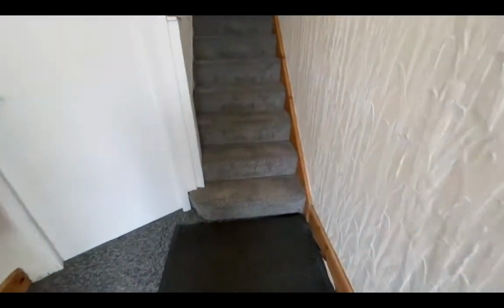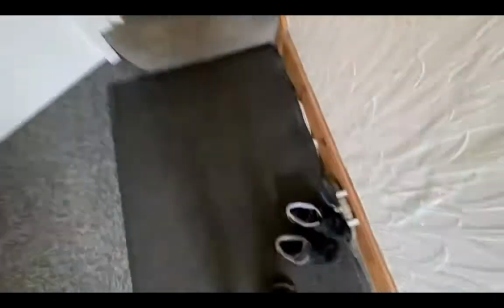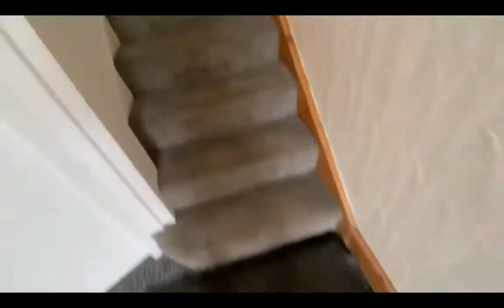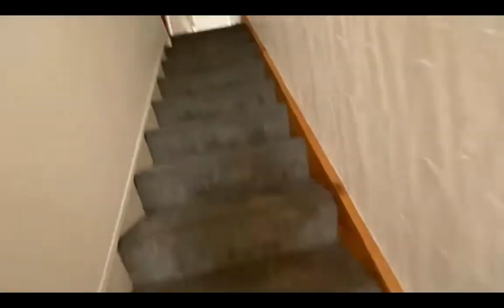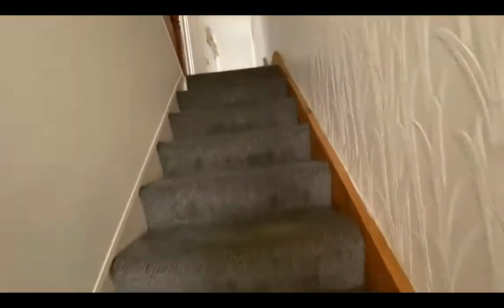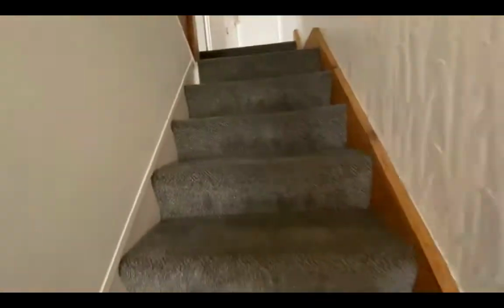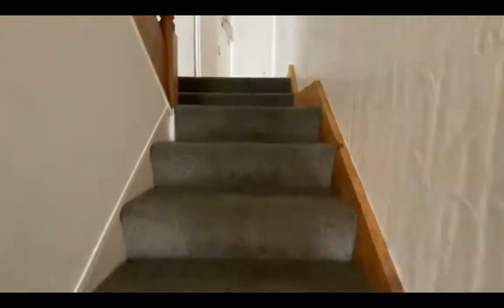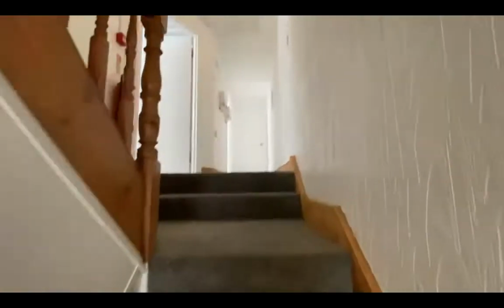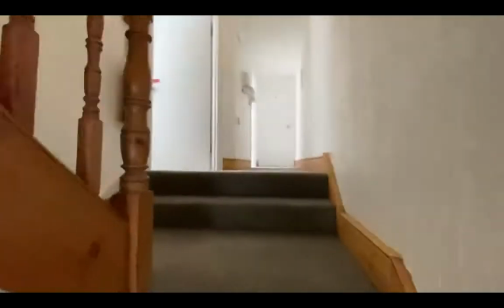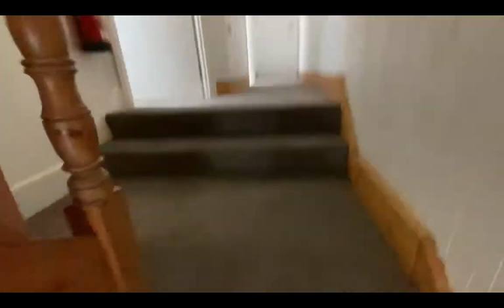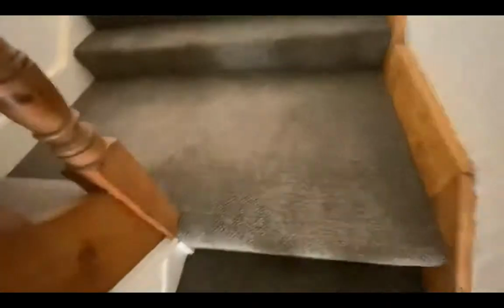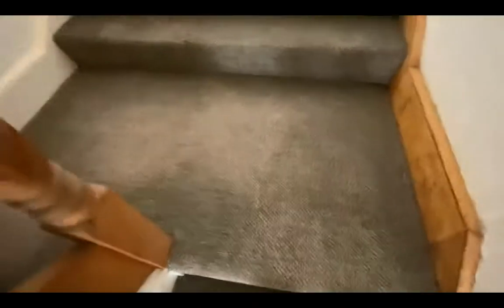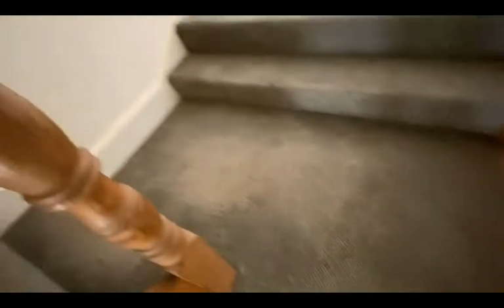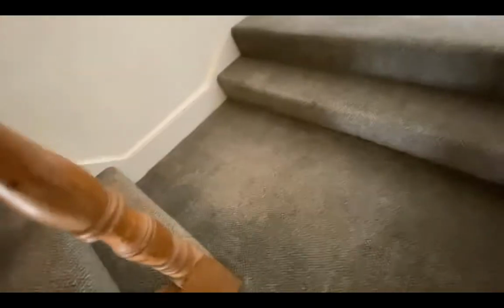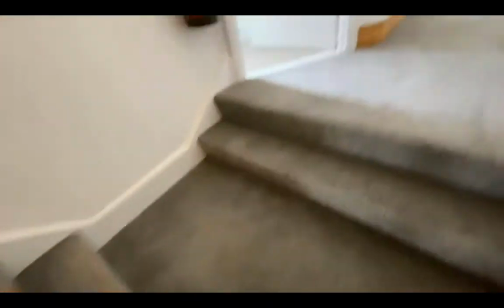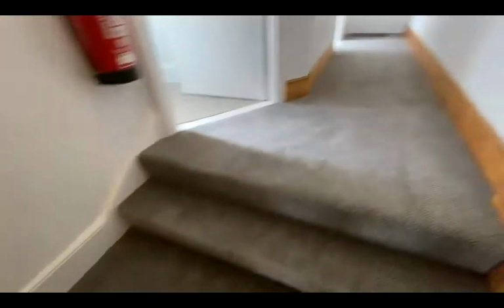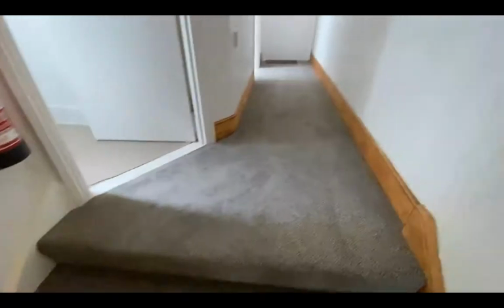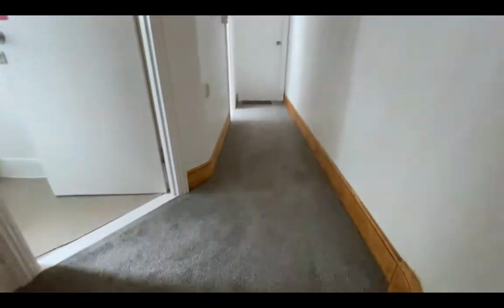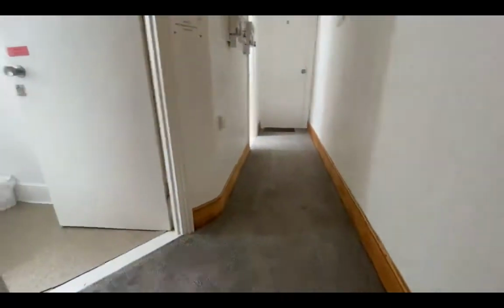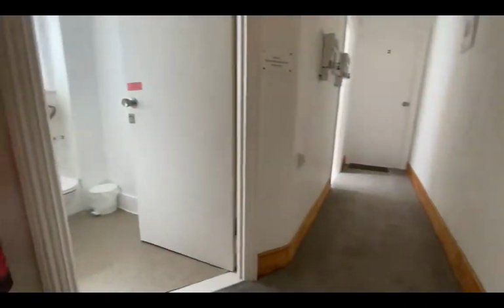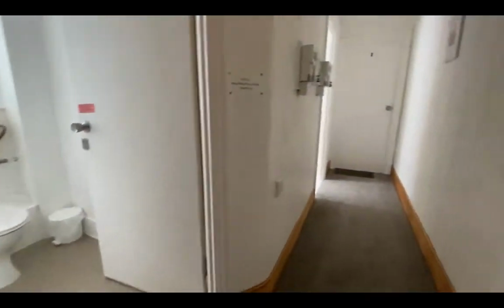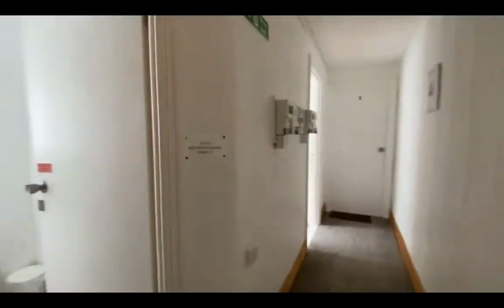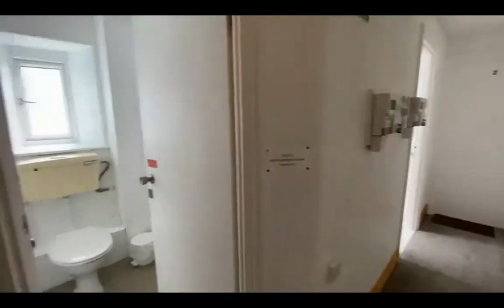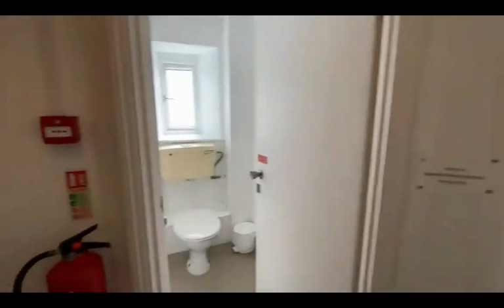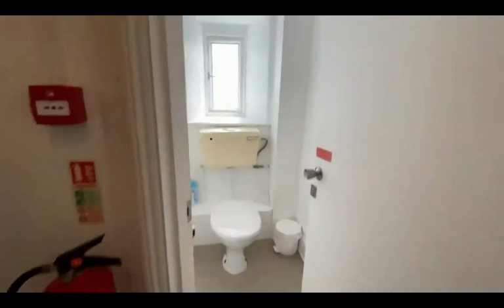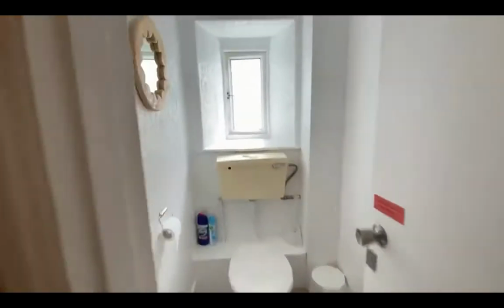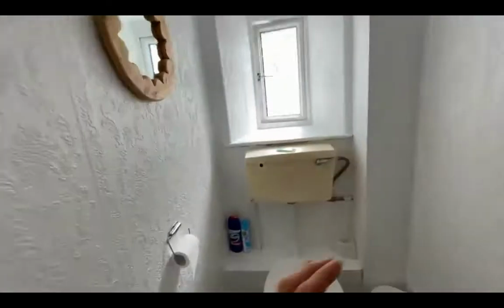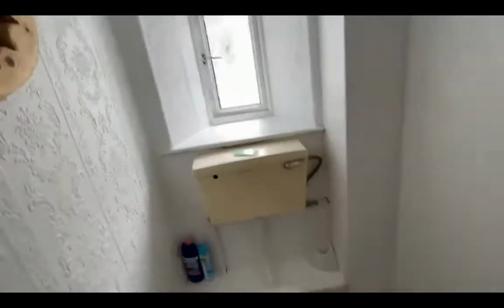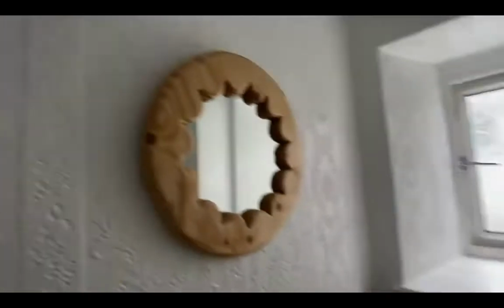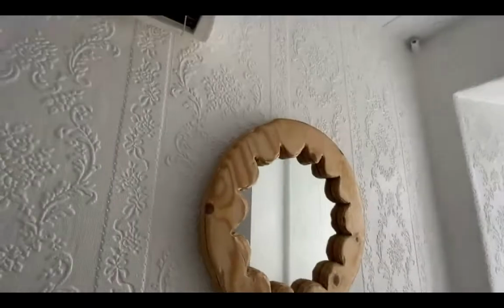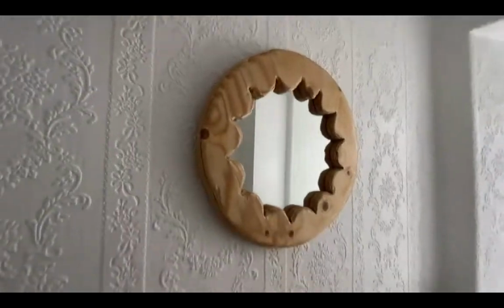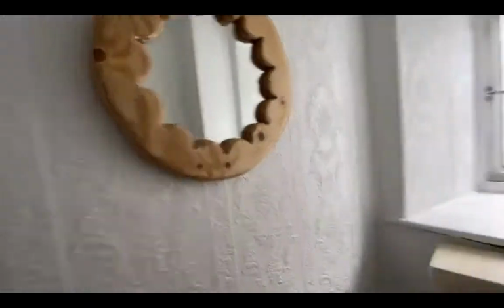Everyone takes their shoes off — come on in. It's nice new carpet, all freshly painted white, as you can see.